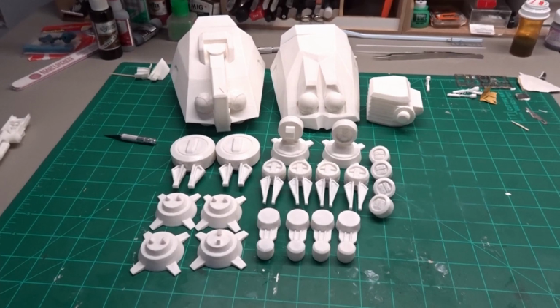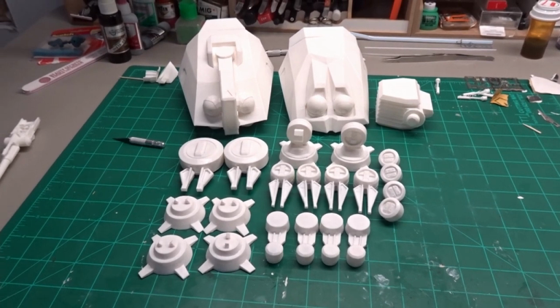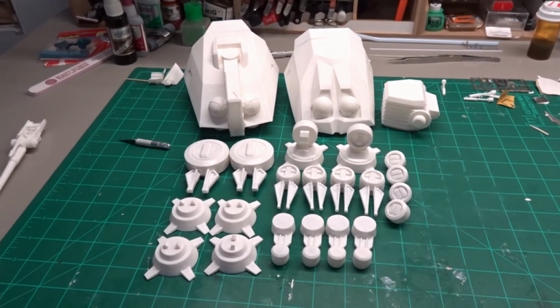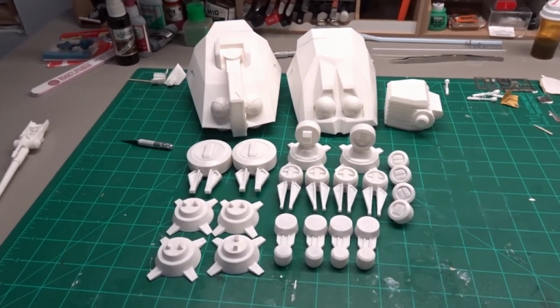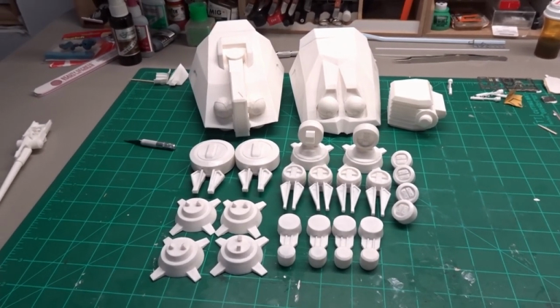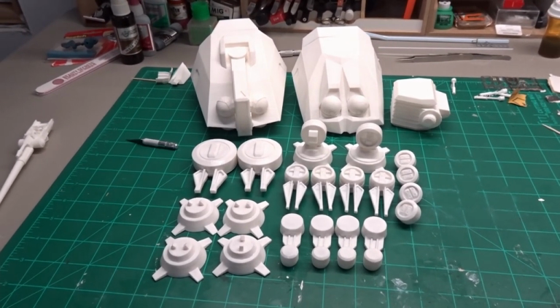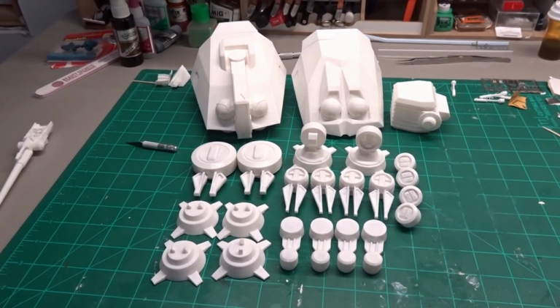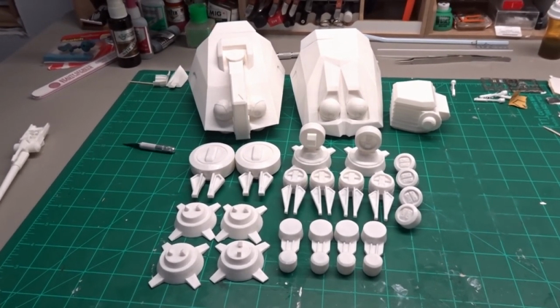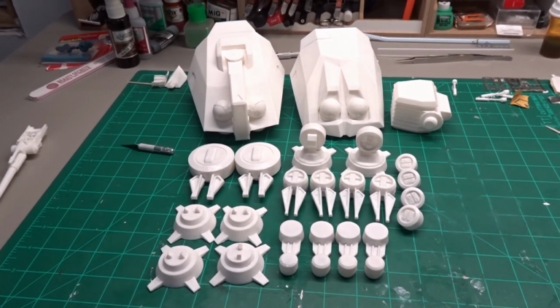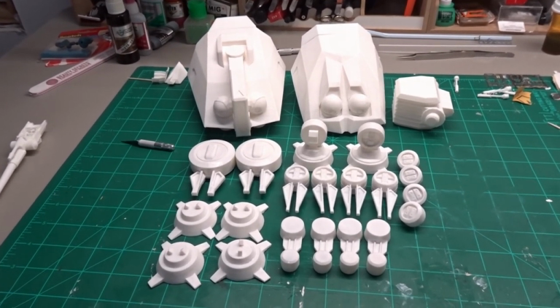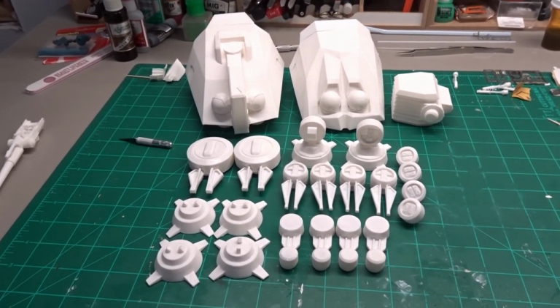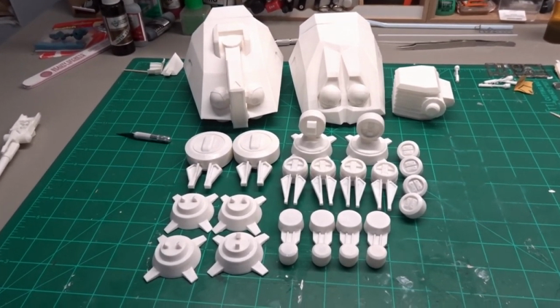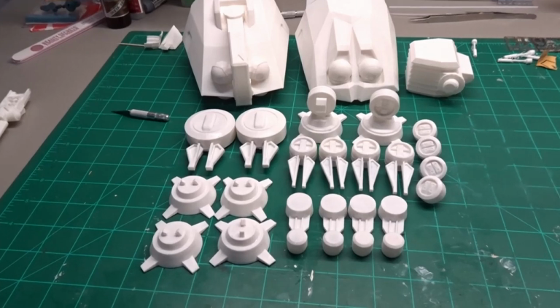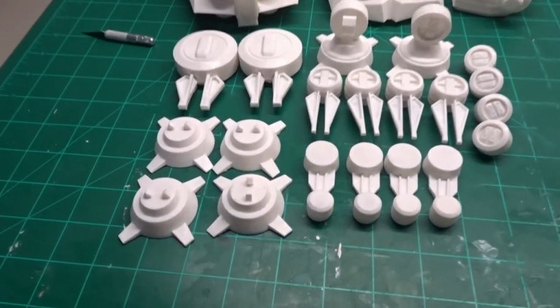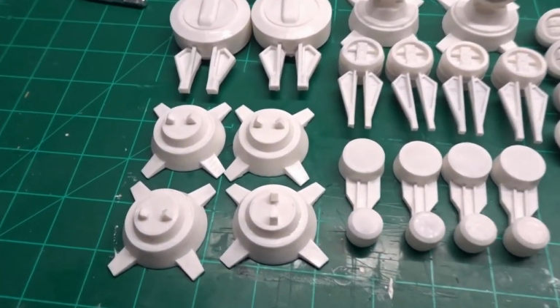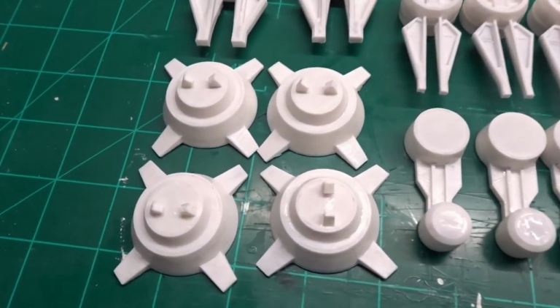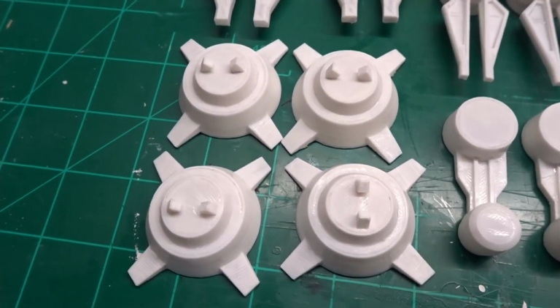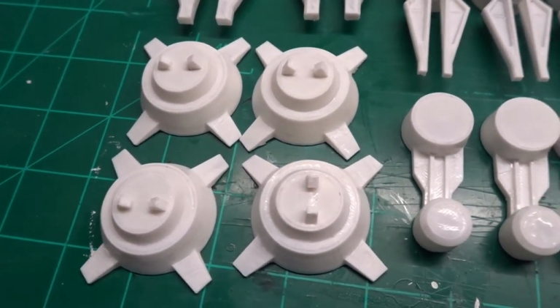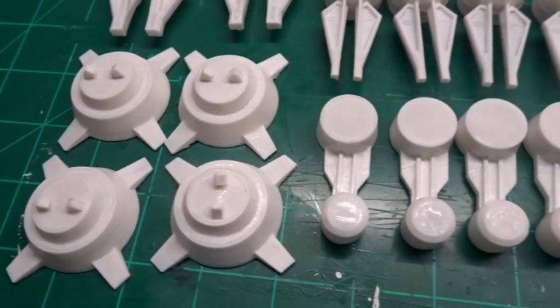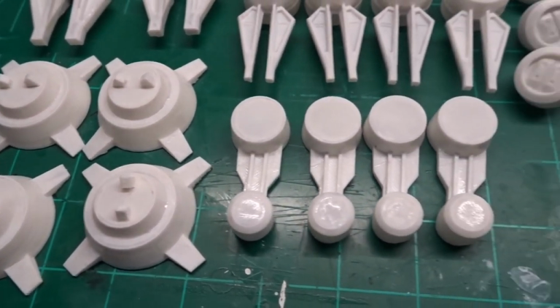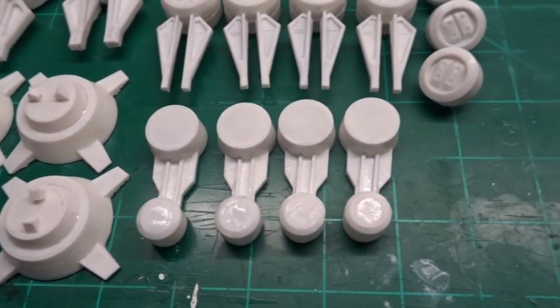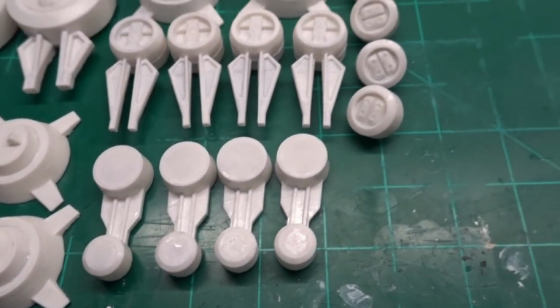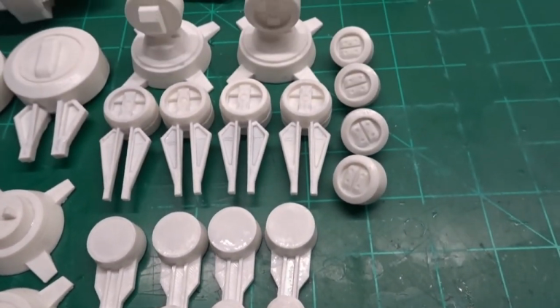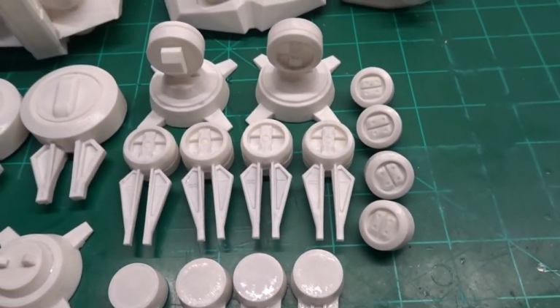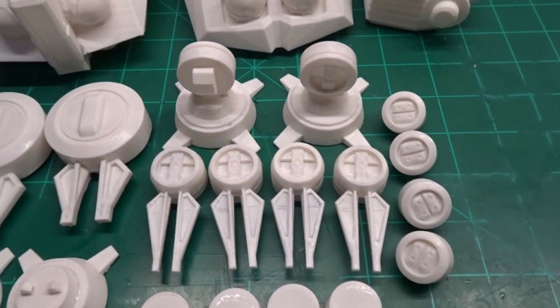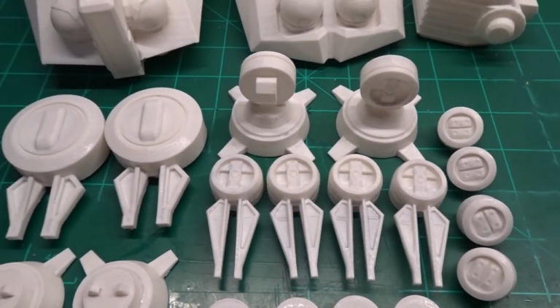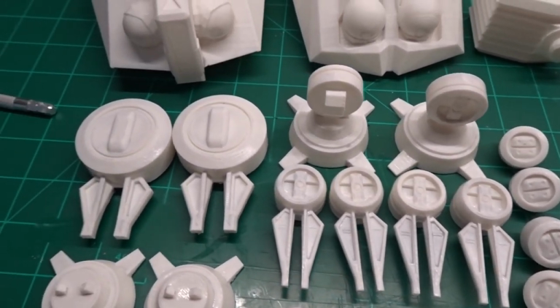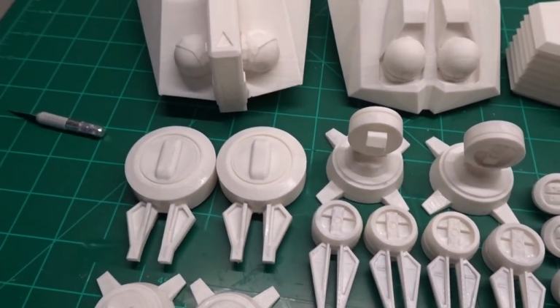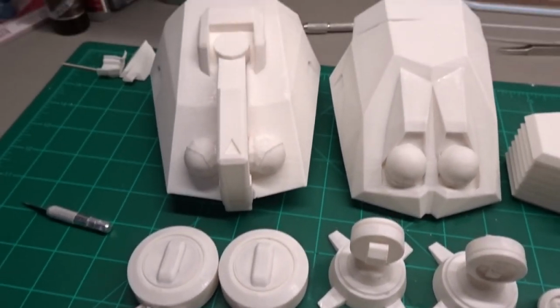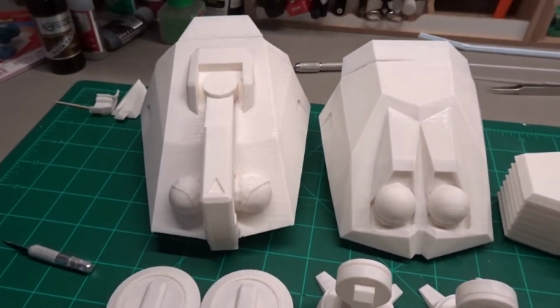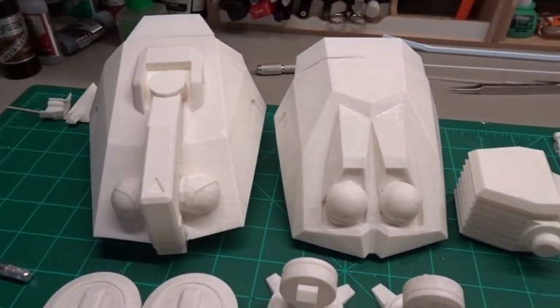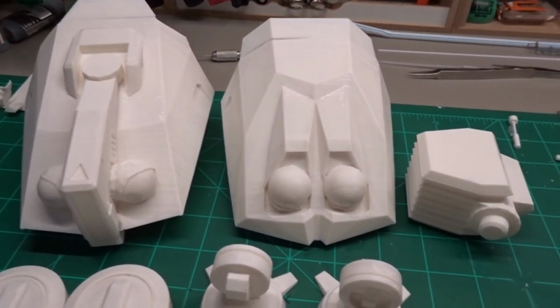To start out, I 3D printed a Legion Scale AT-TE. I'll put a link down in the description for the files I used. Legion Scale is 1/47th. I sanded and used UV resin to get rid of the printing lines, like in my previous builds.